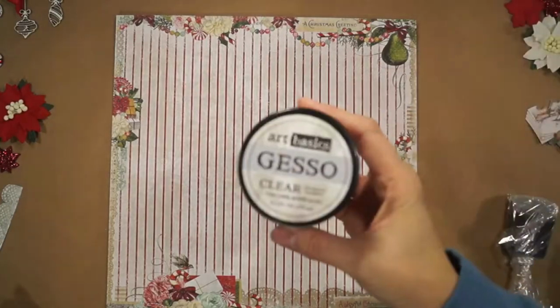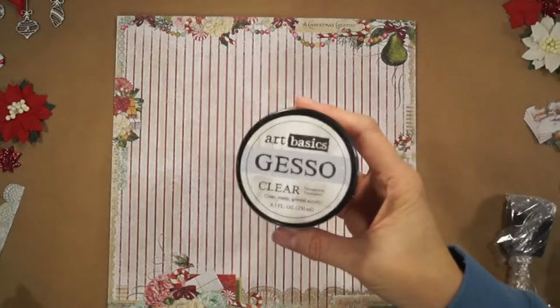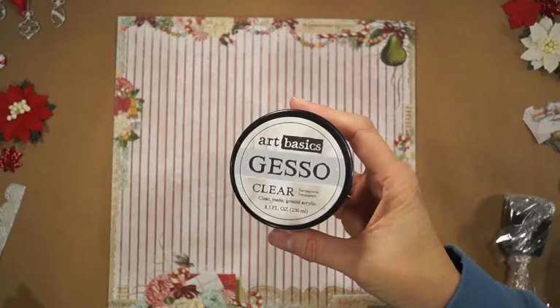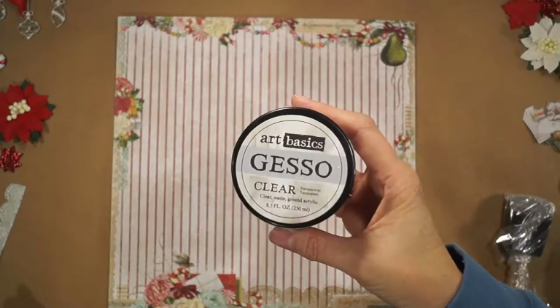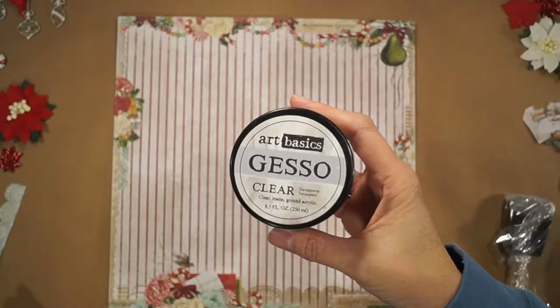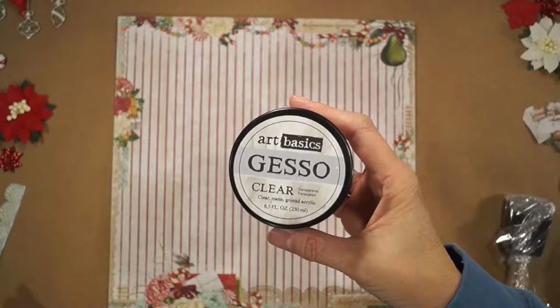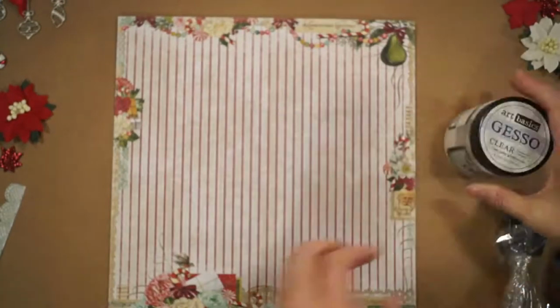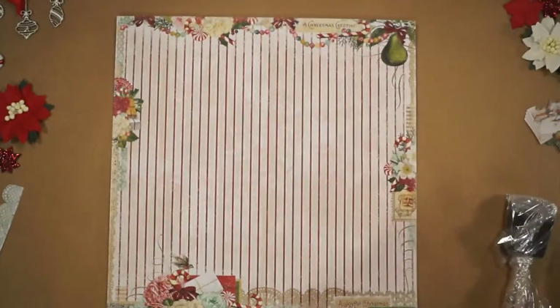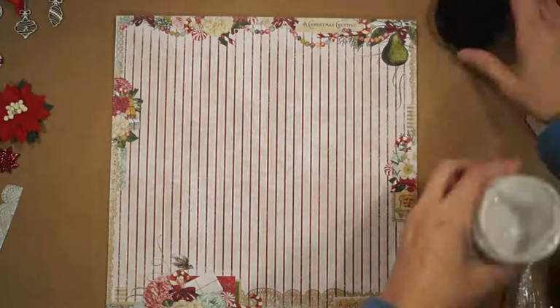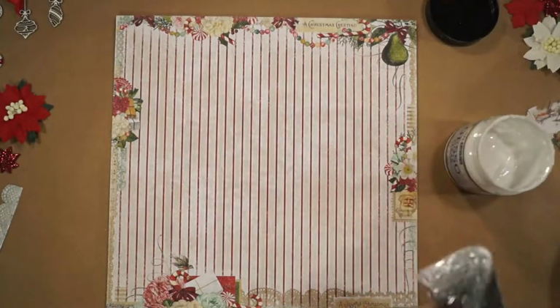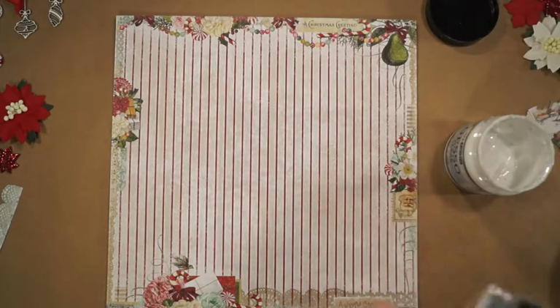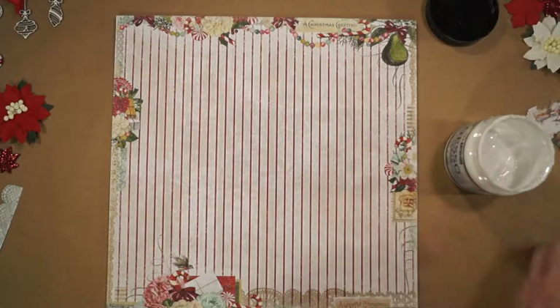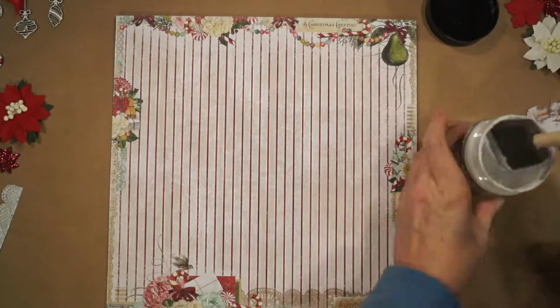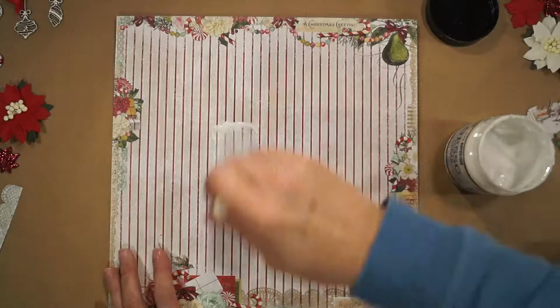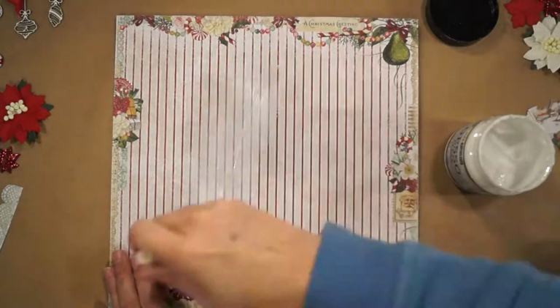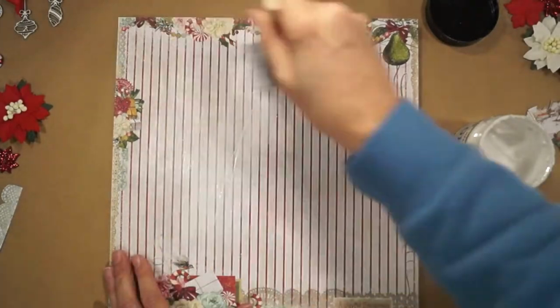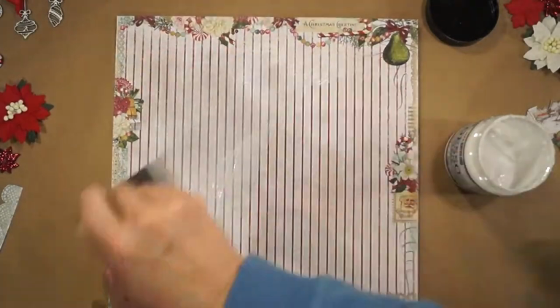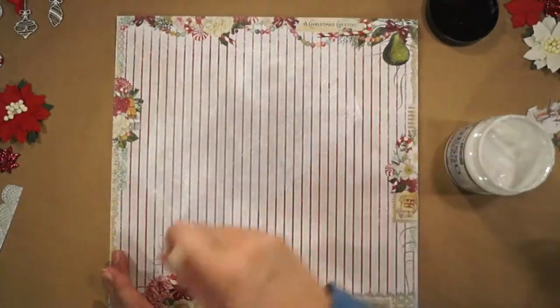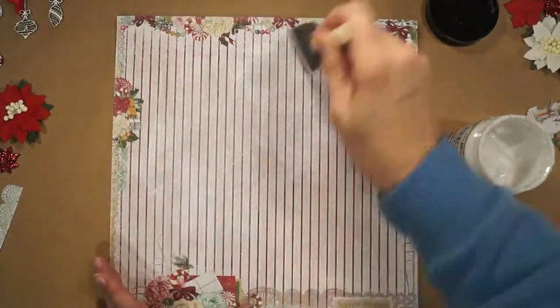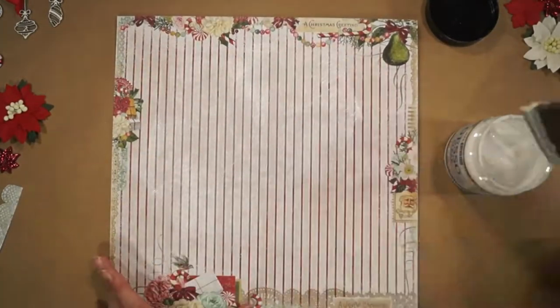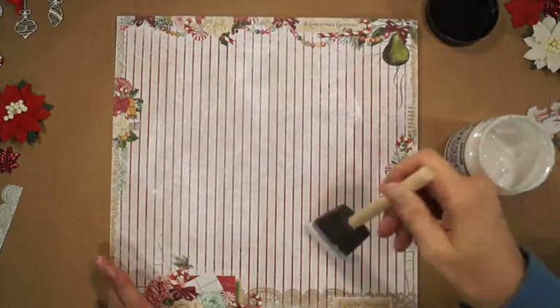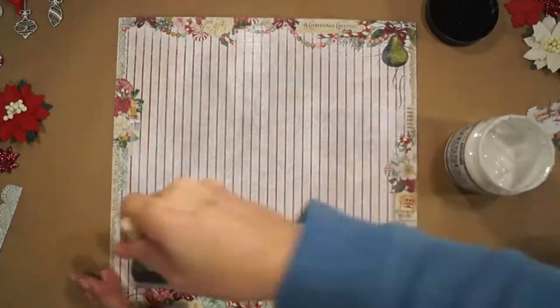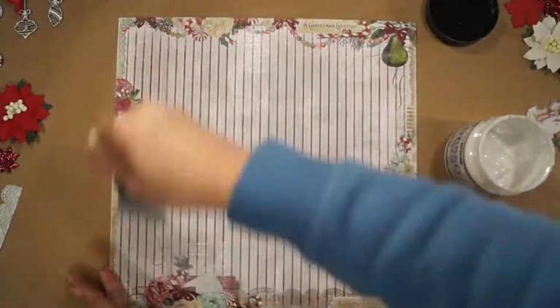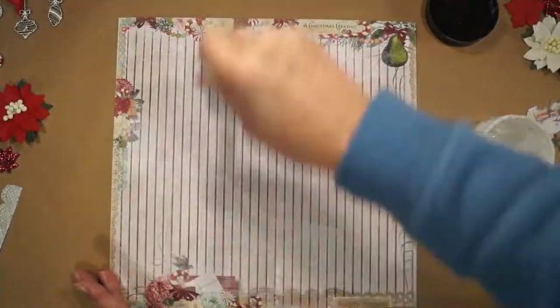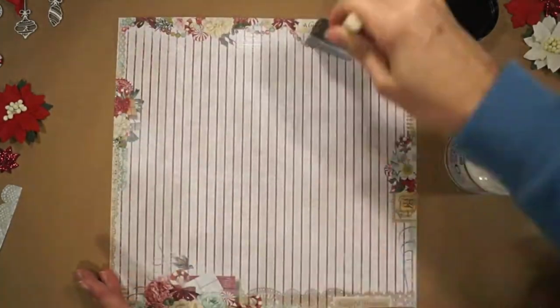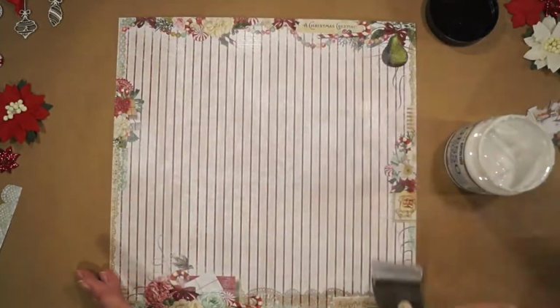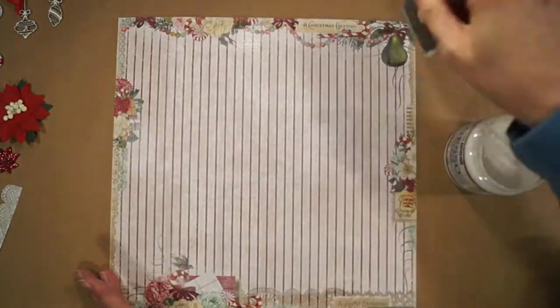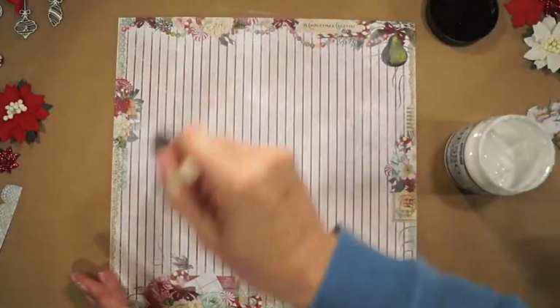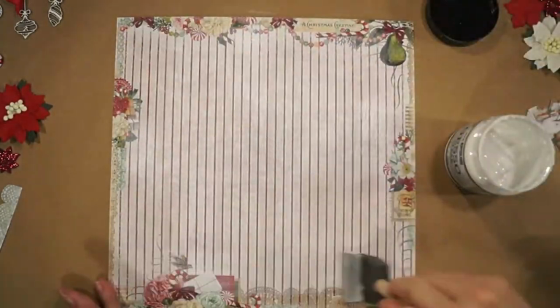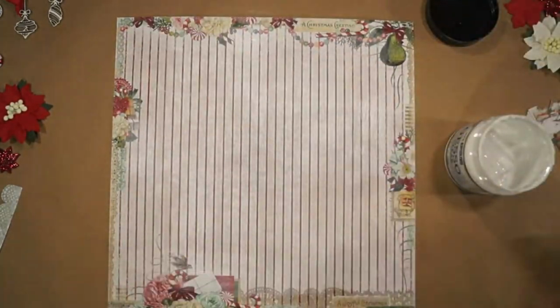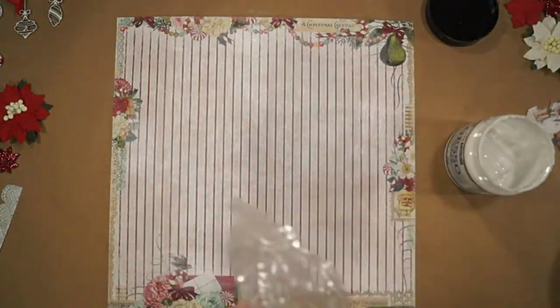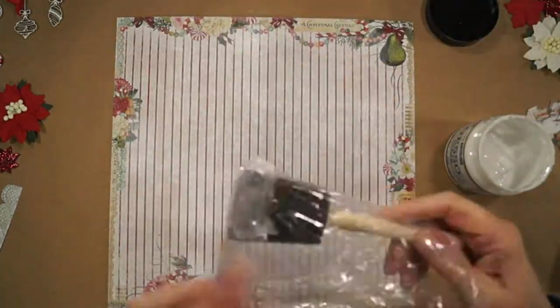I painted some clear gesso in two coats over the top, drying each coat between applications.